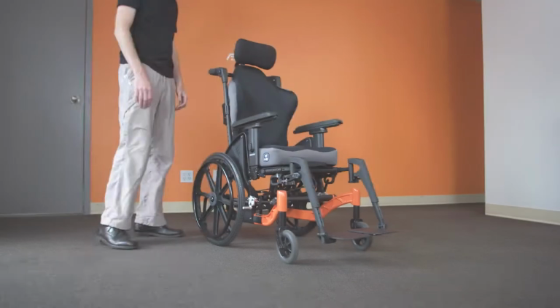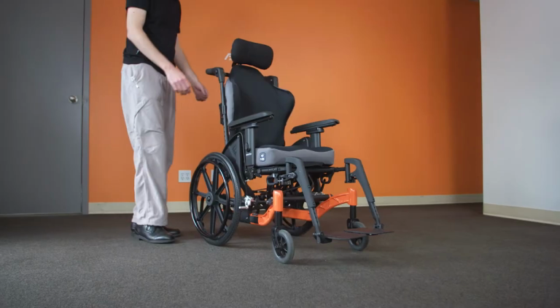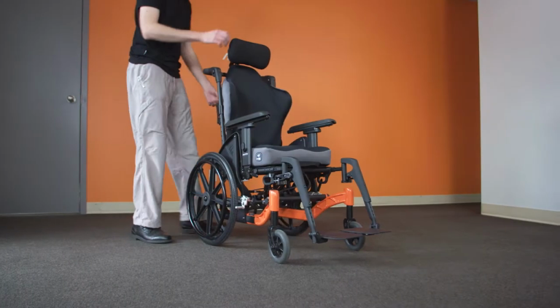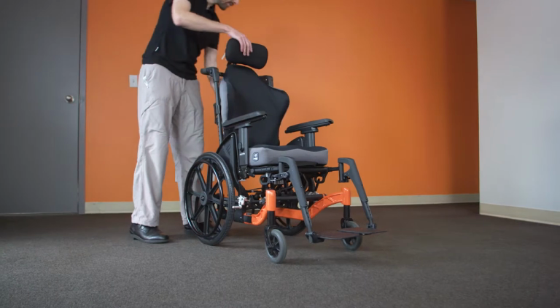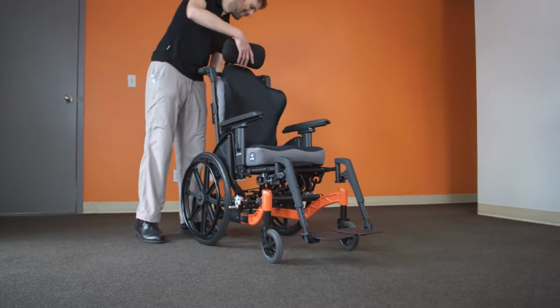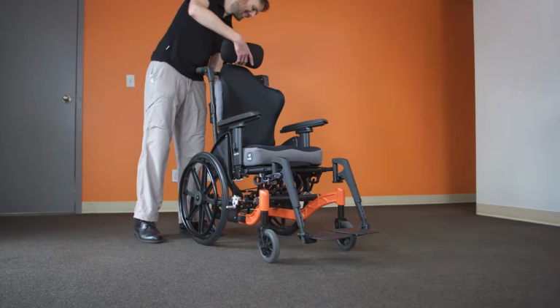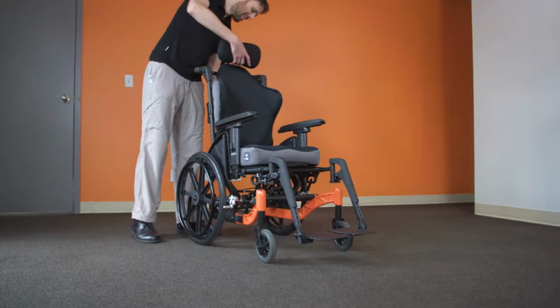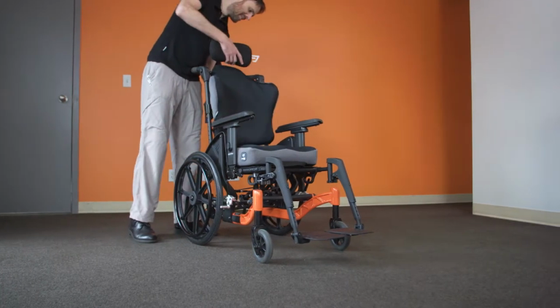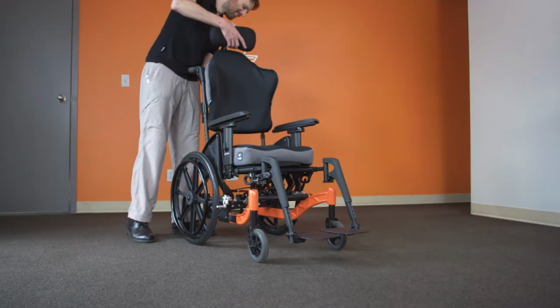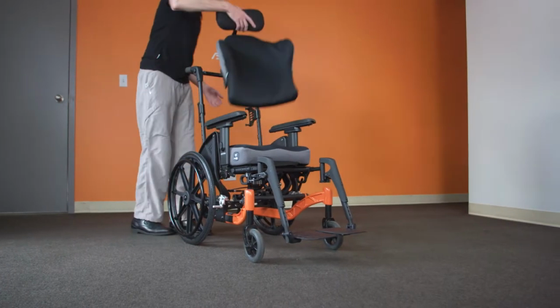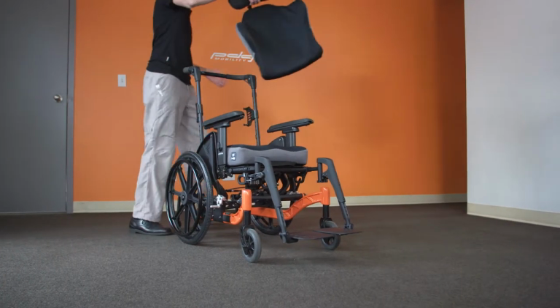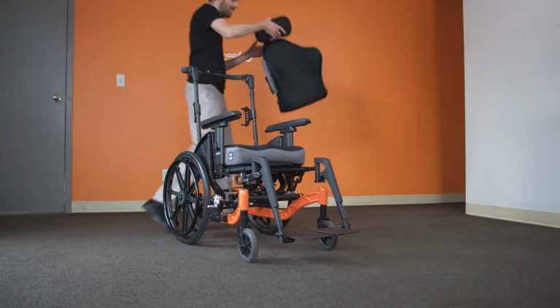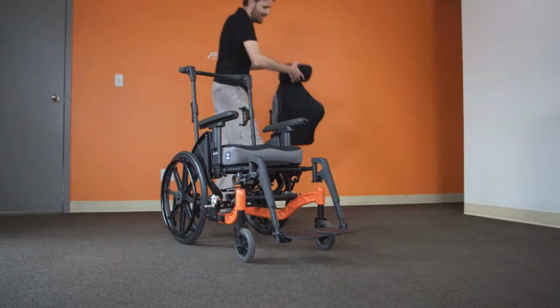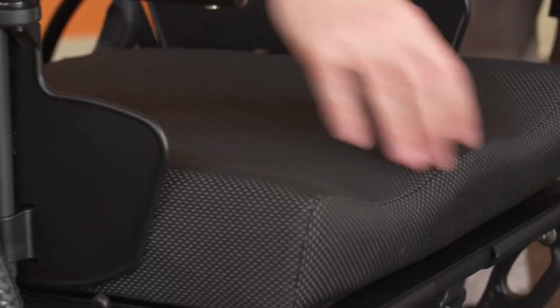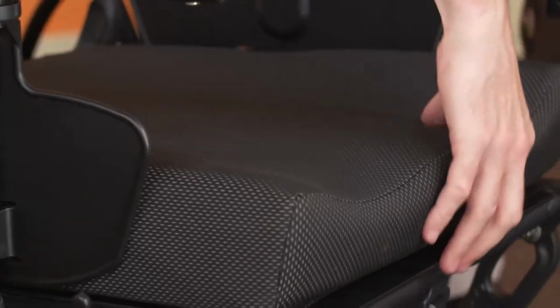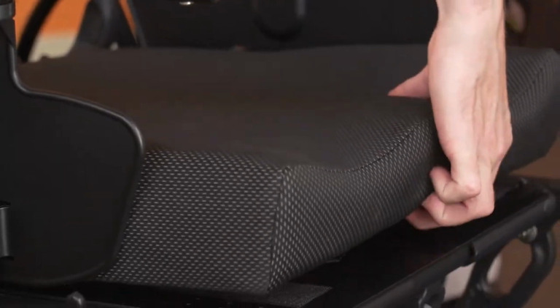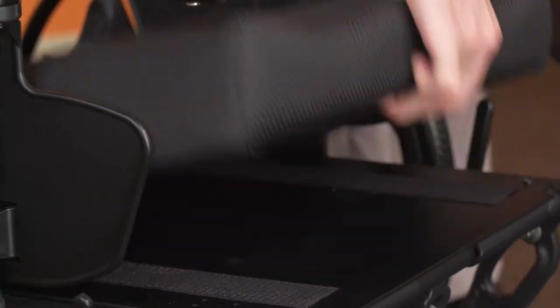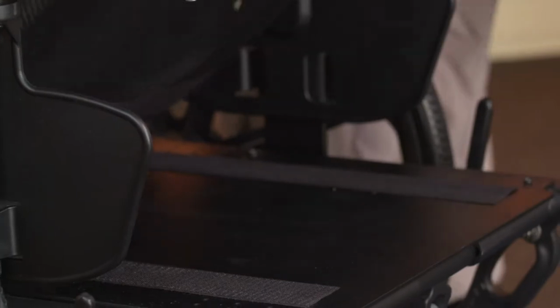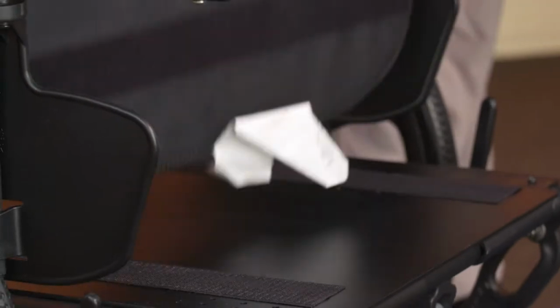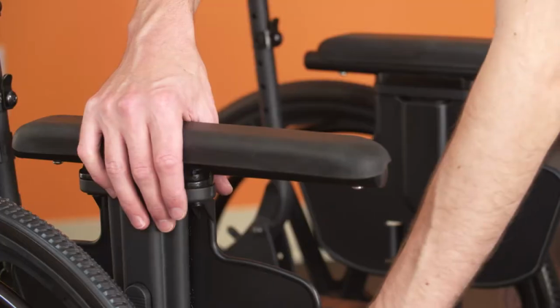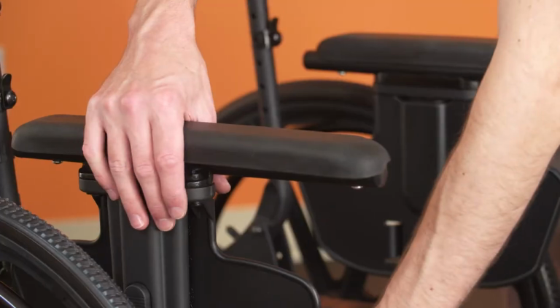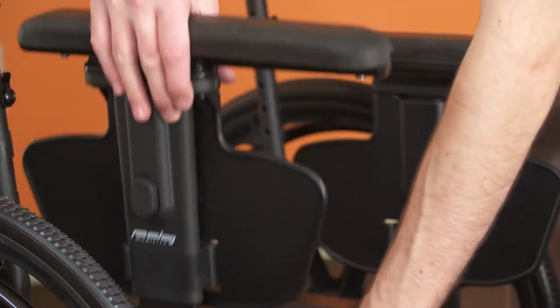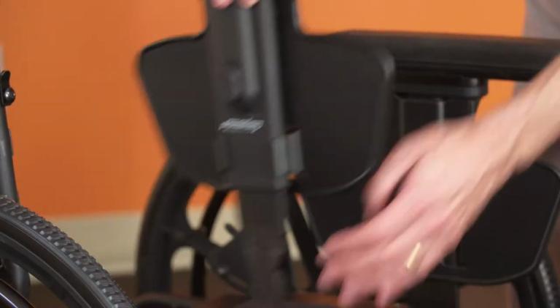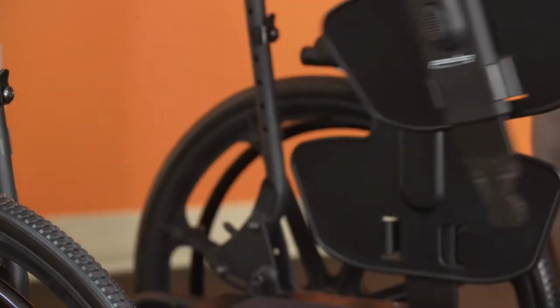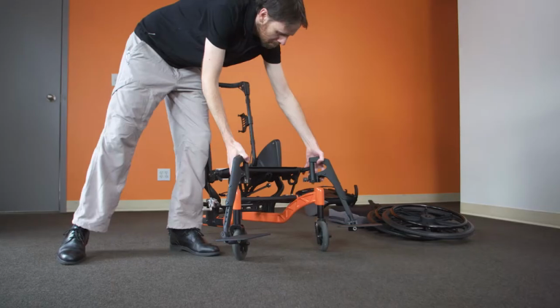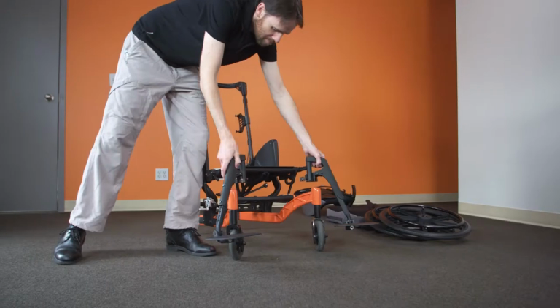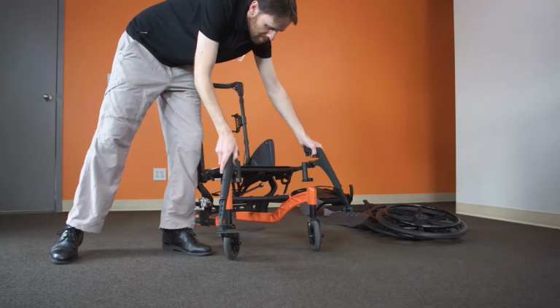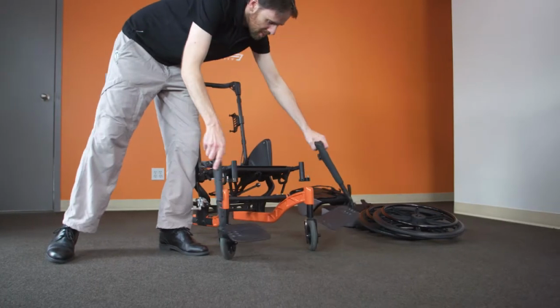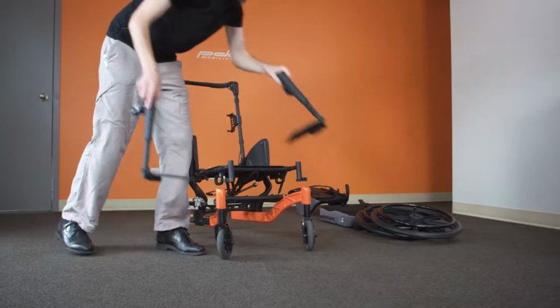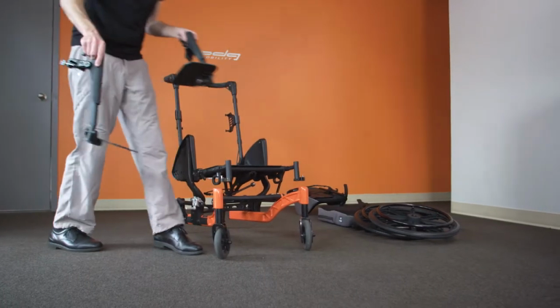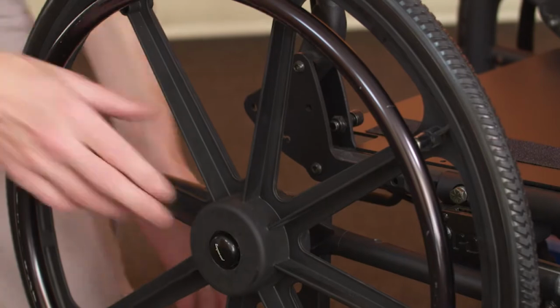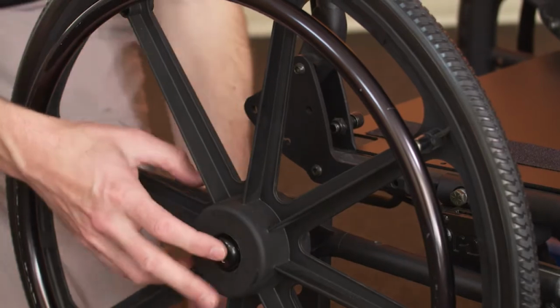Remove all quick-release accessories from the chair, including the backrest, cushion, armrest, front rigging, and wheels.